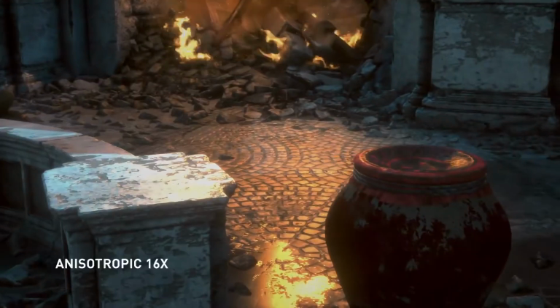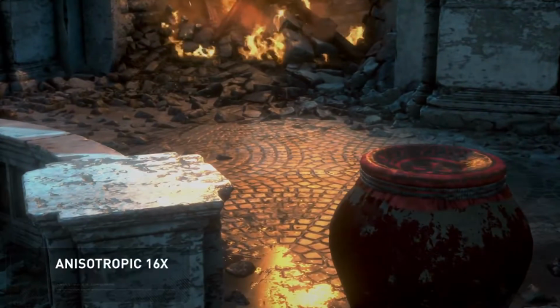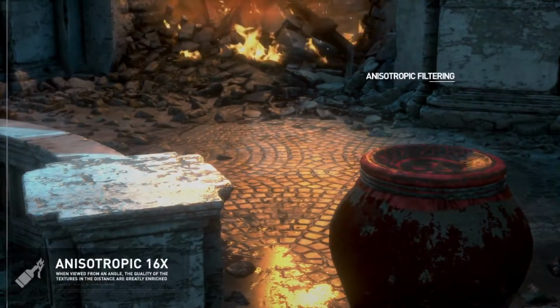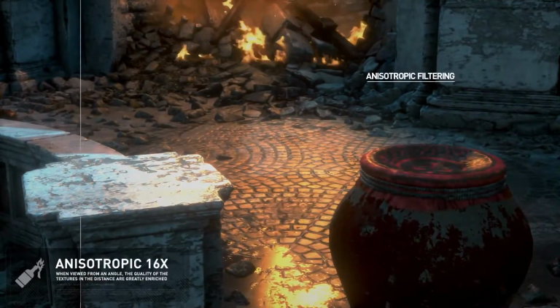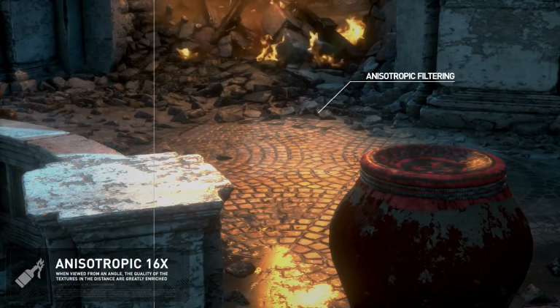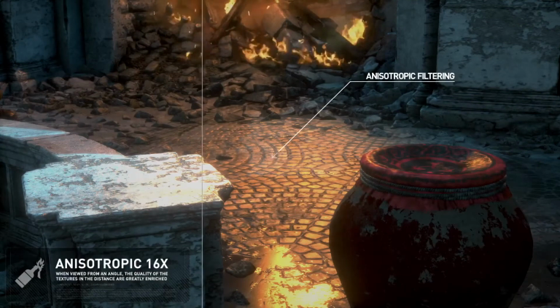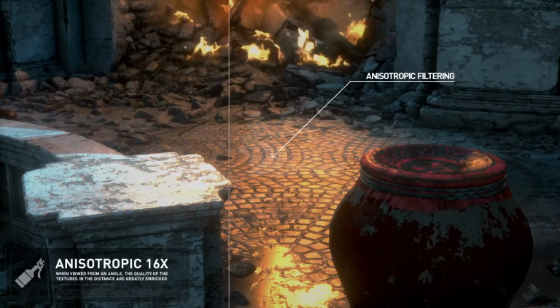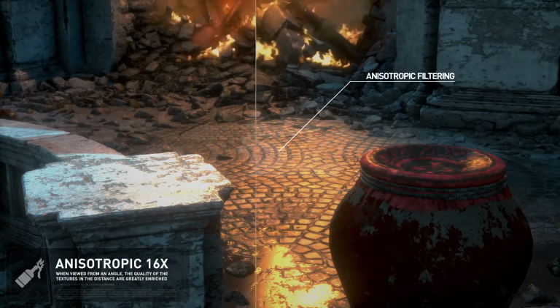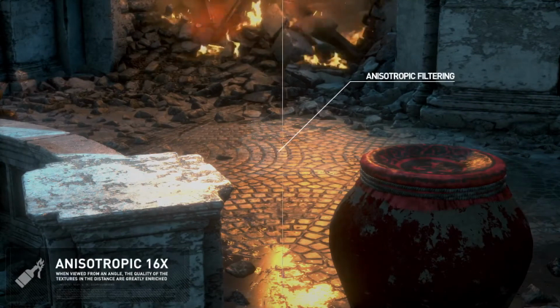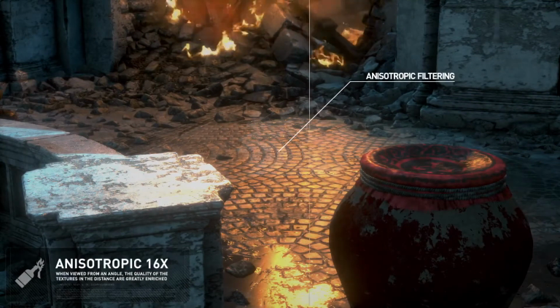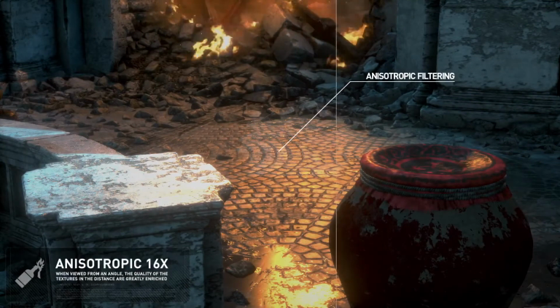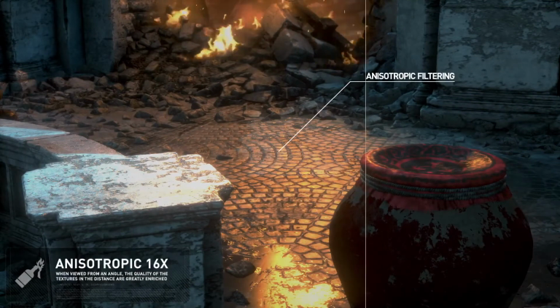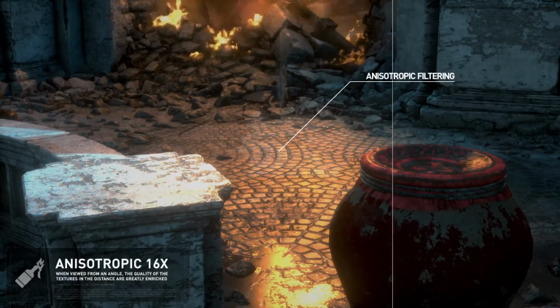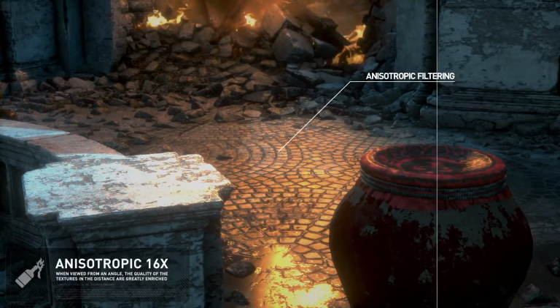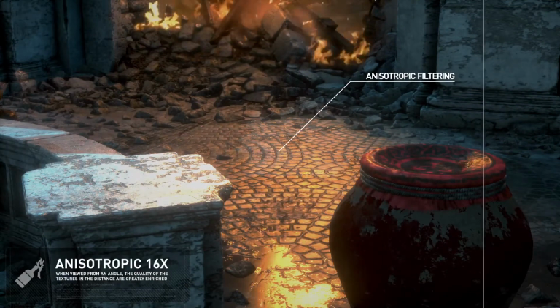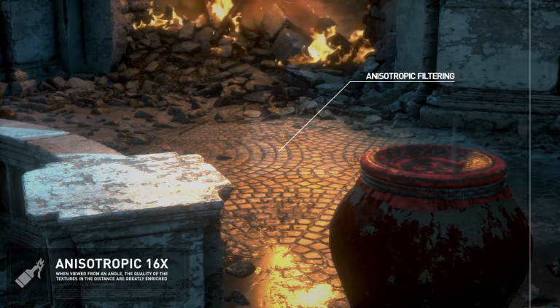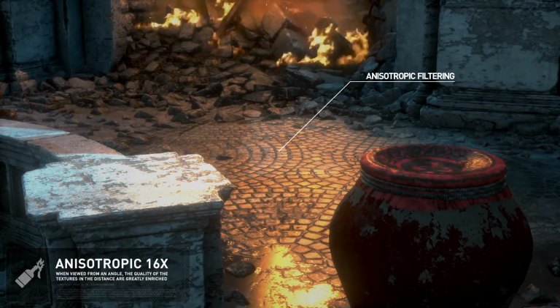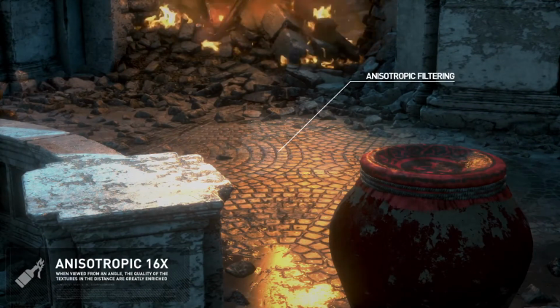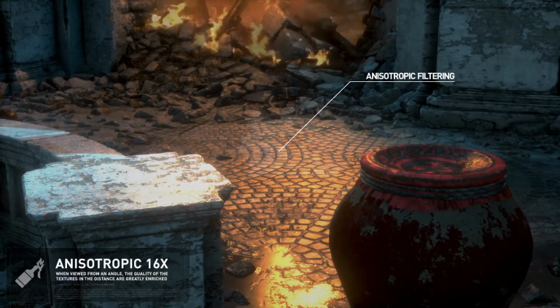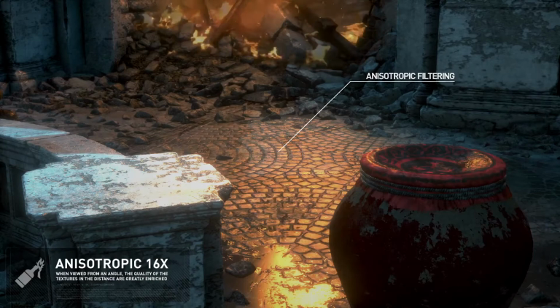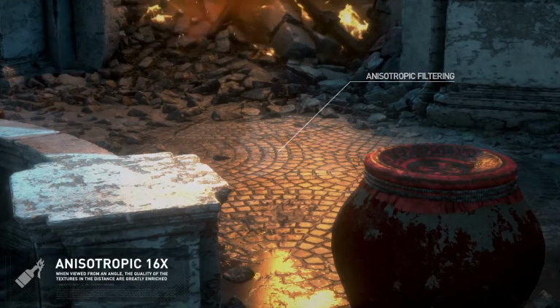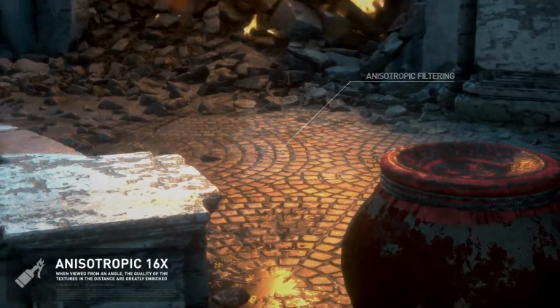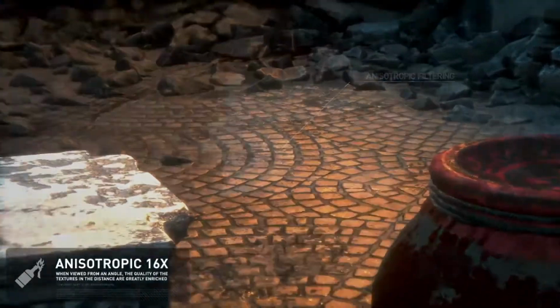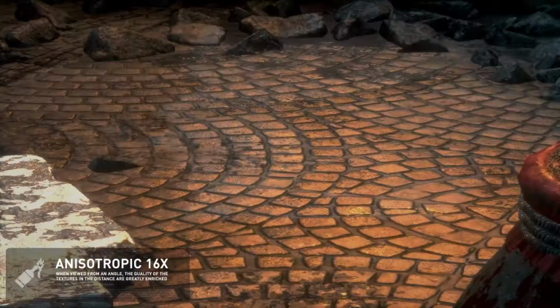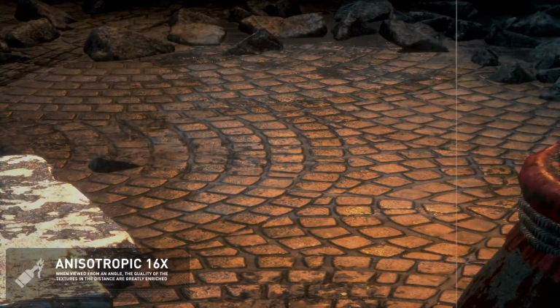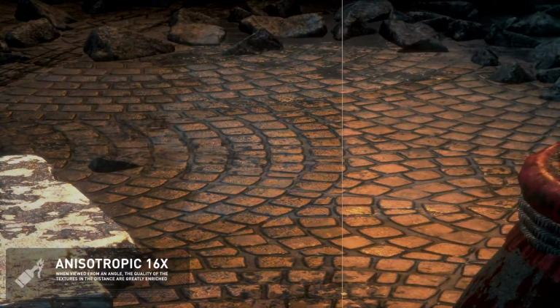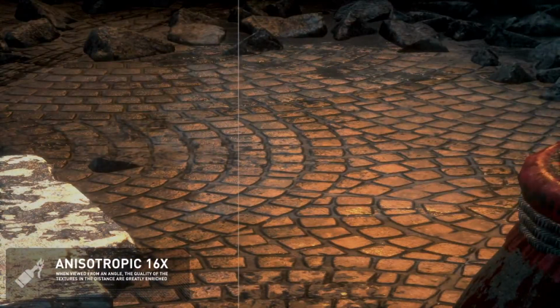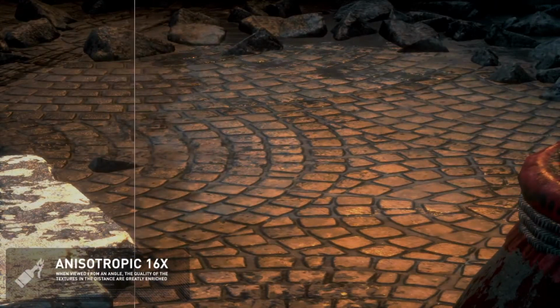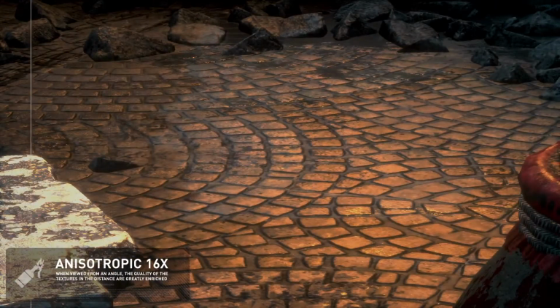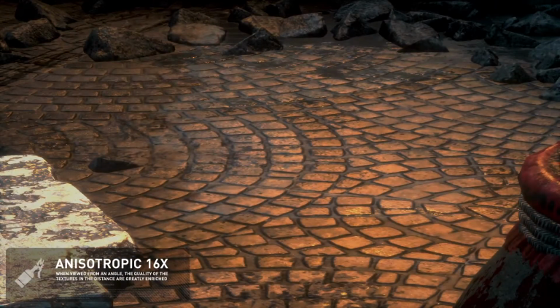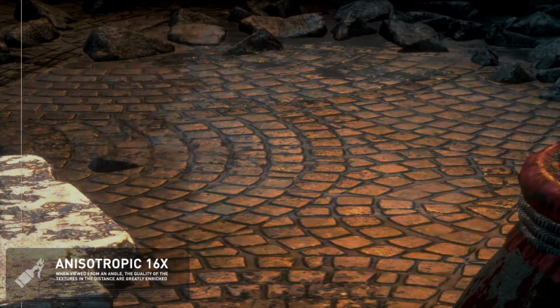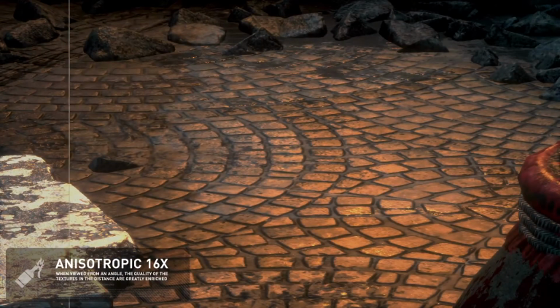The PC hardware allows Rise of the Tomb Raider to use anisotropic filtering across all surfaces, so when viewed from an angle, the quality of the textures in the distance is greatly enriched.